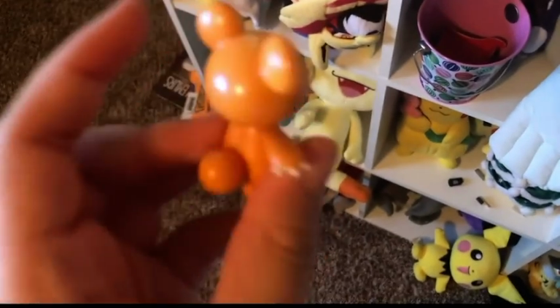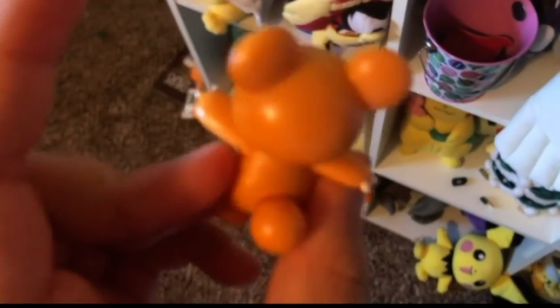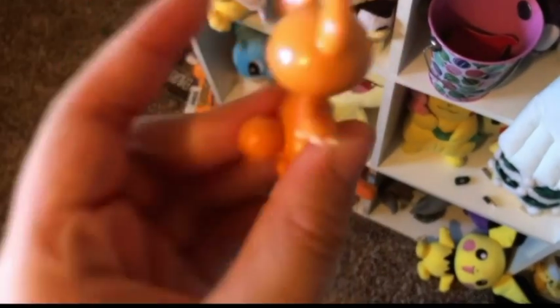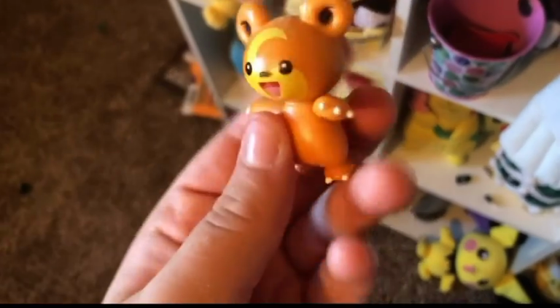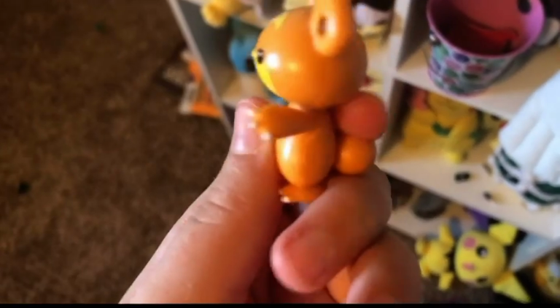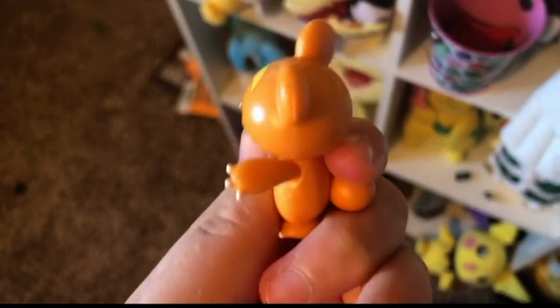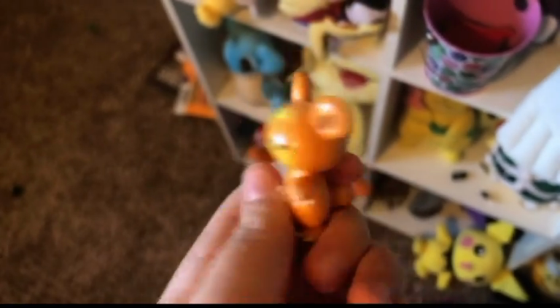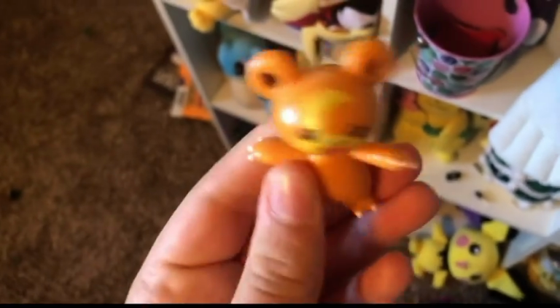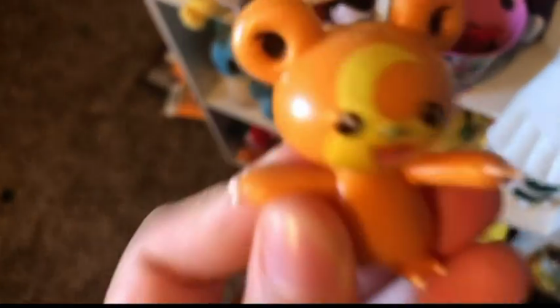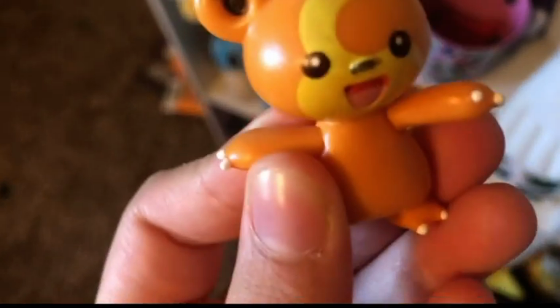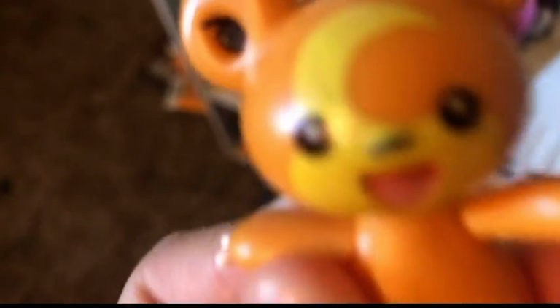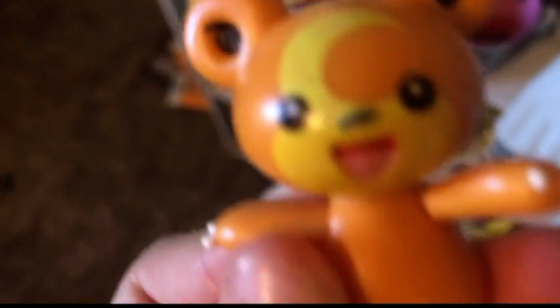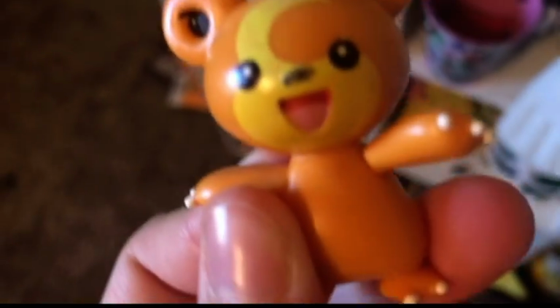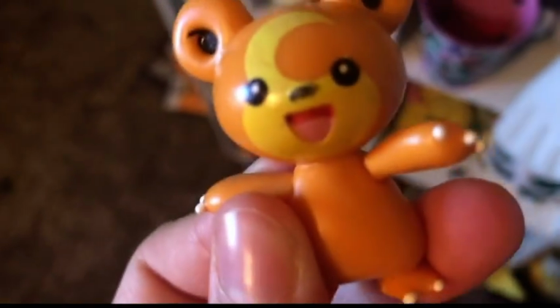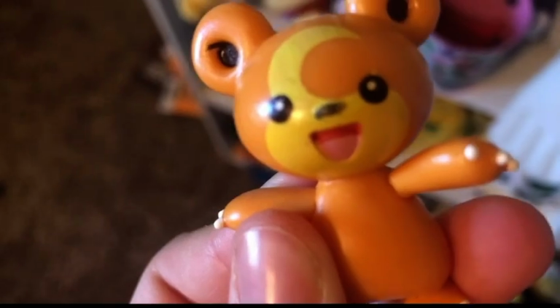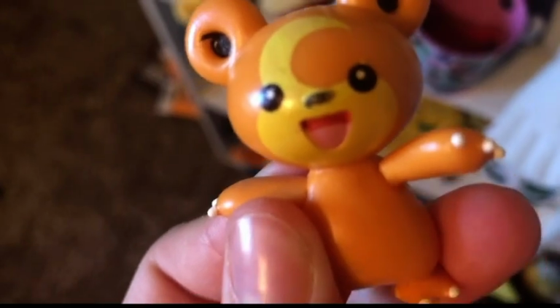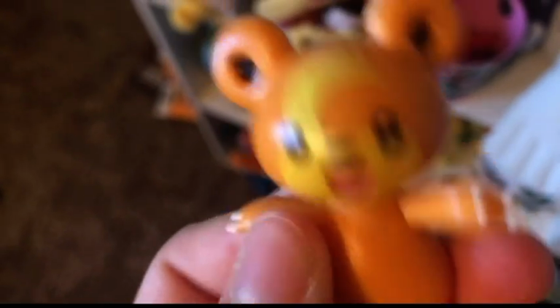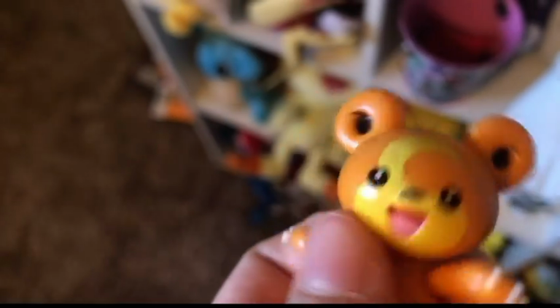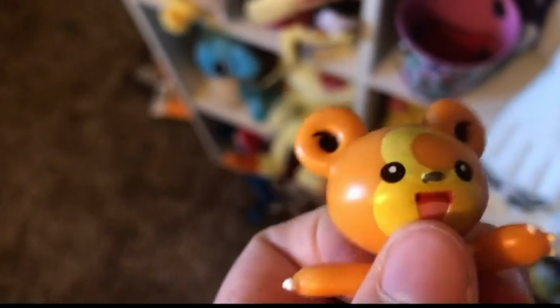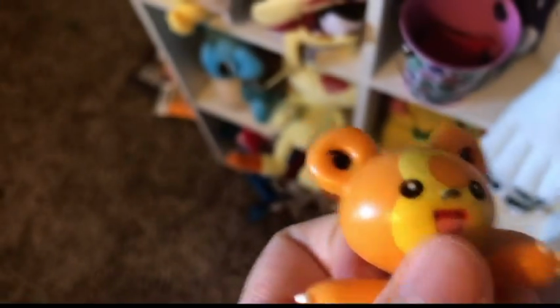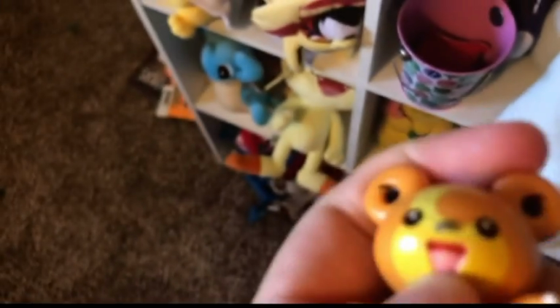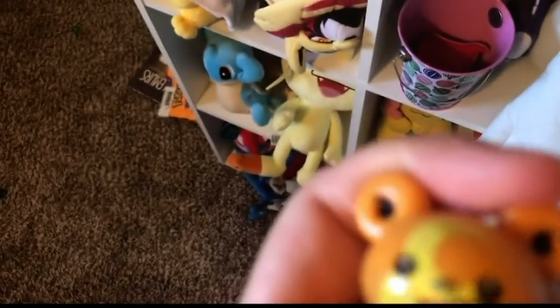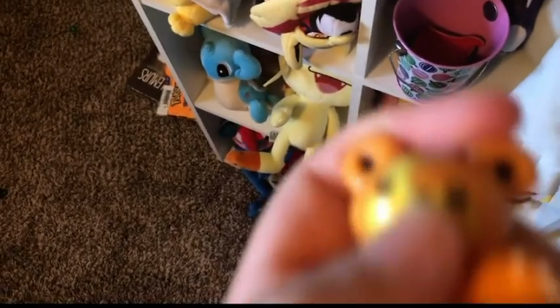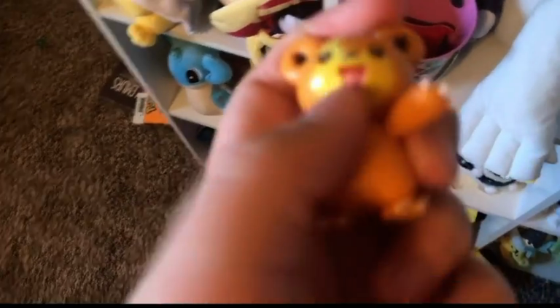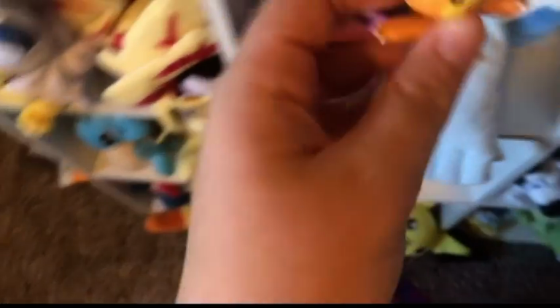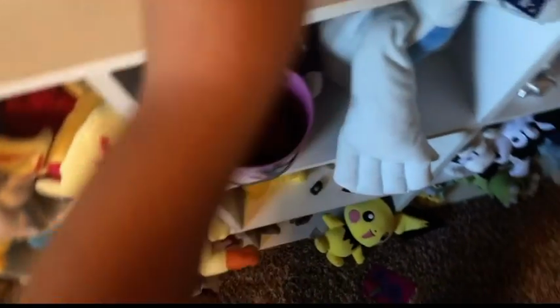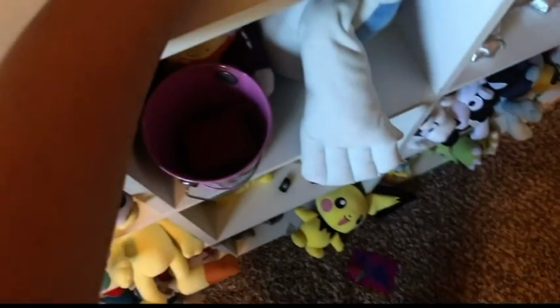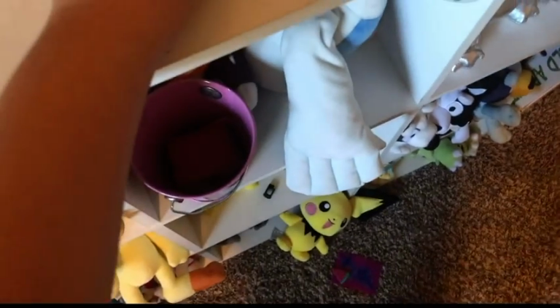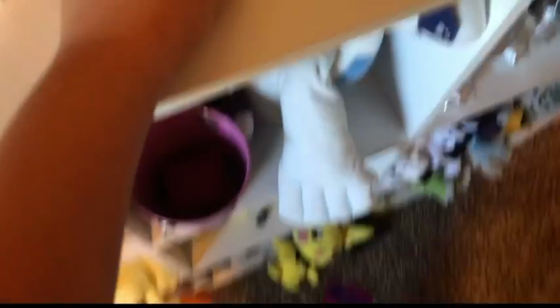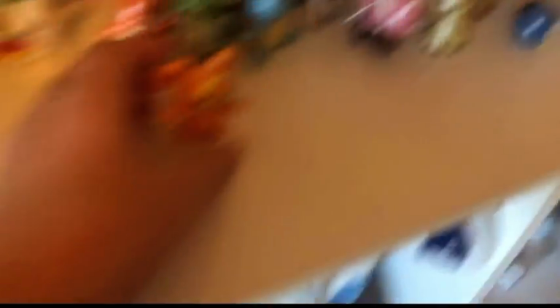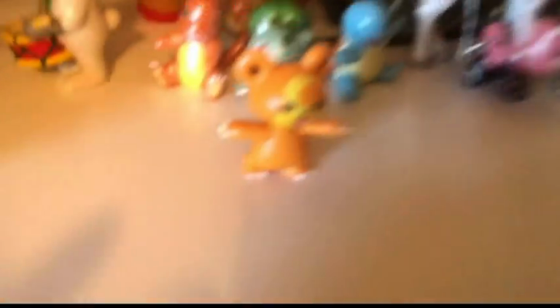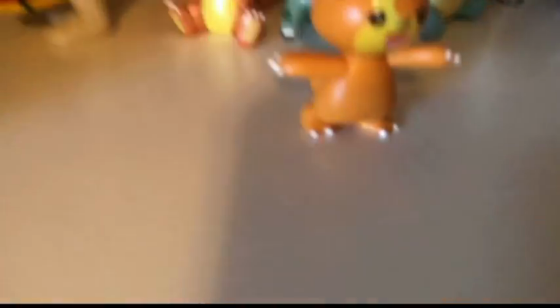He looks really not homemade. Except the nose — it's a little painted yellow. But other than that, he's pretty good.